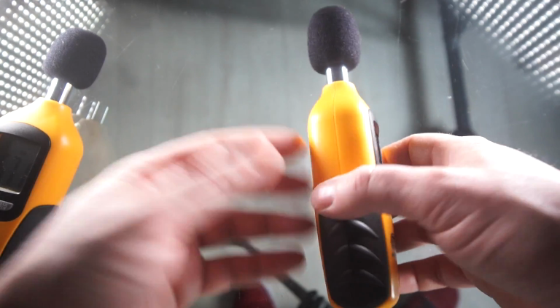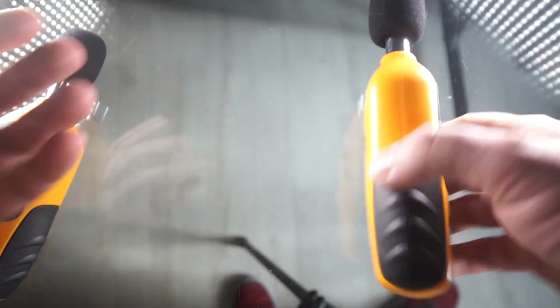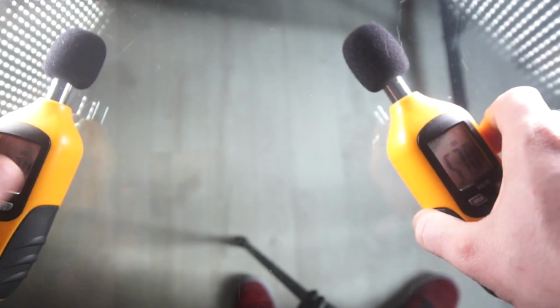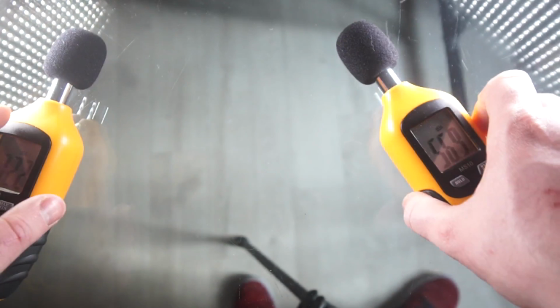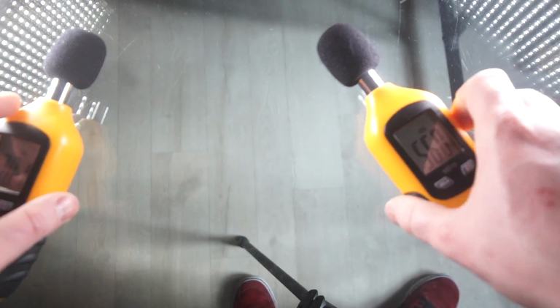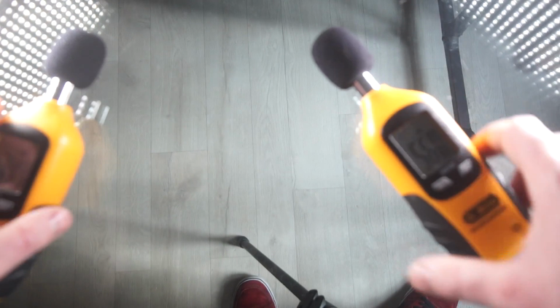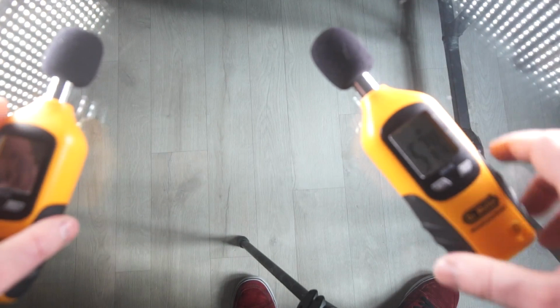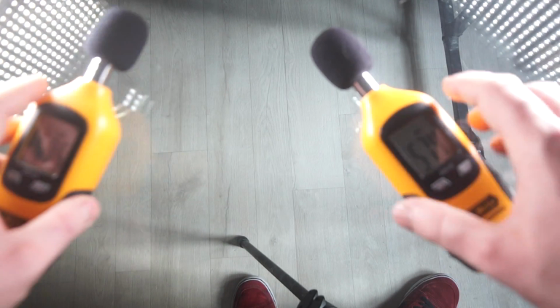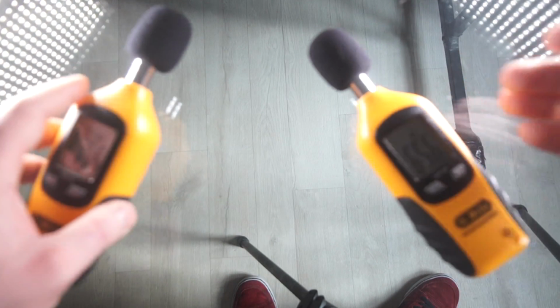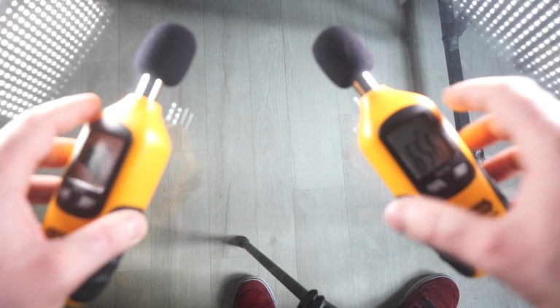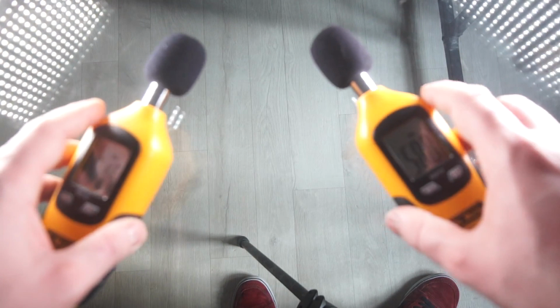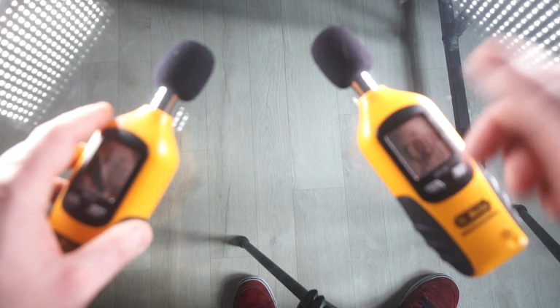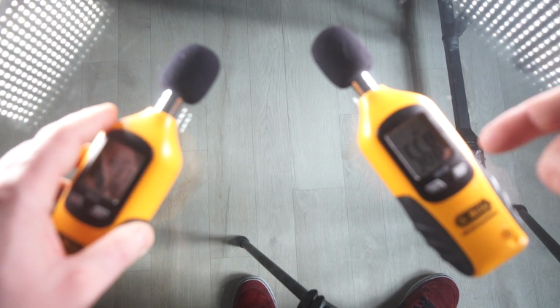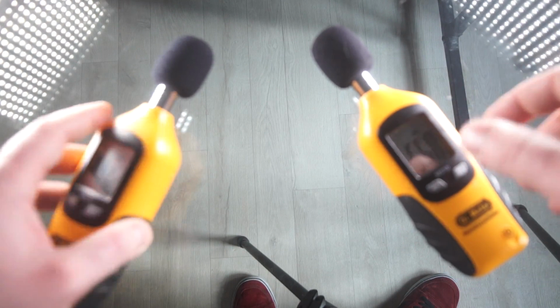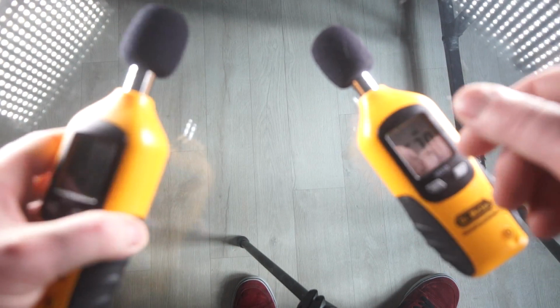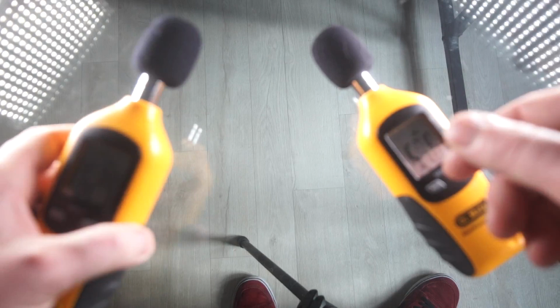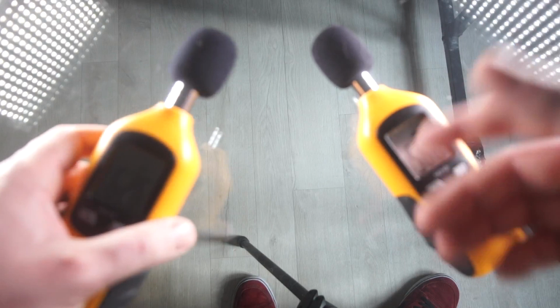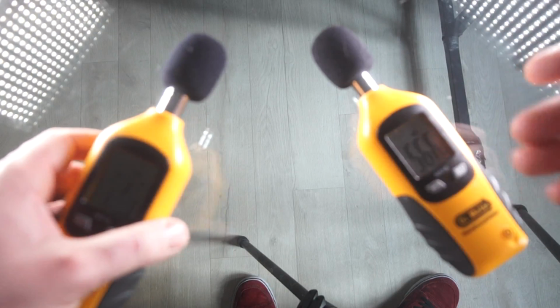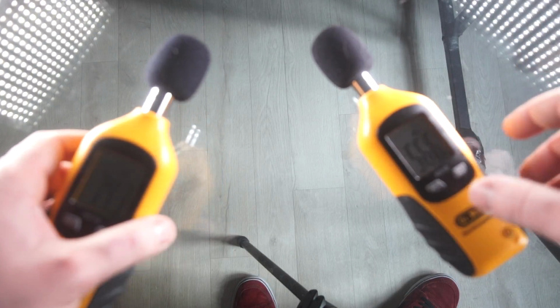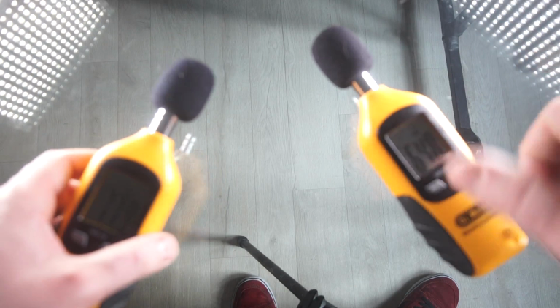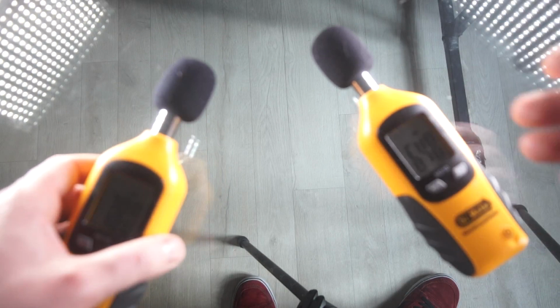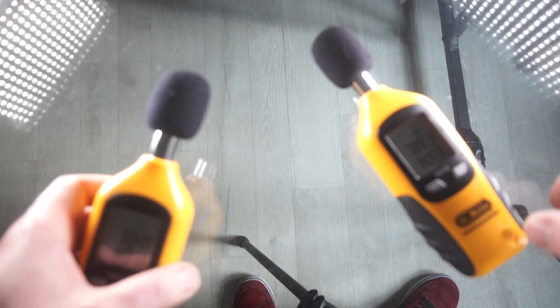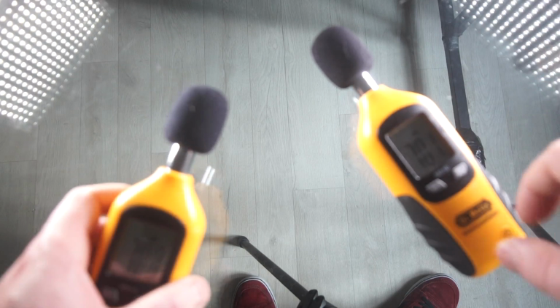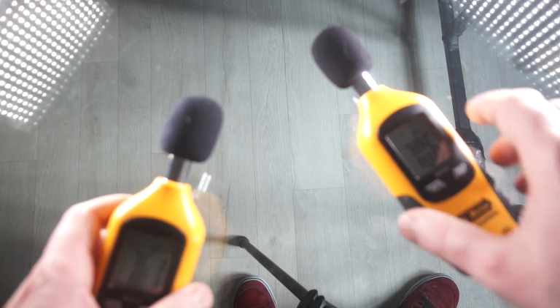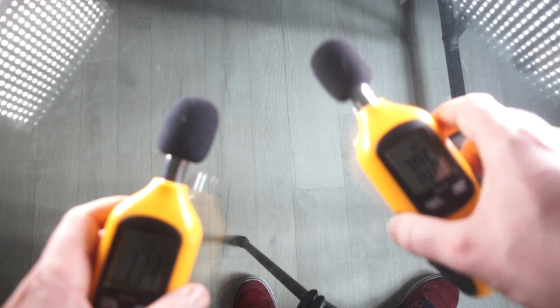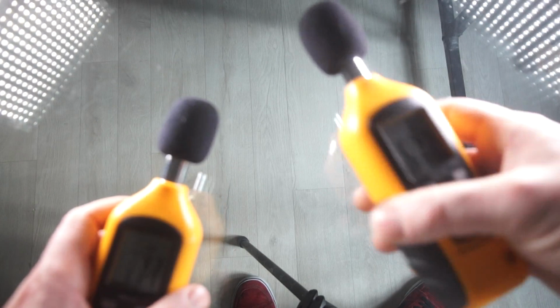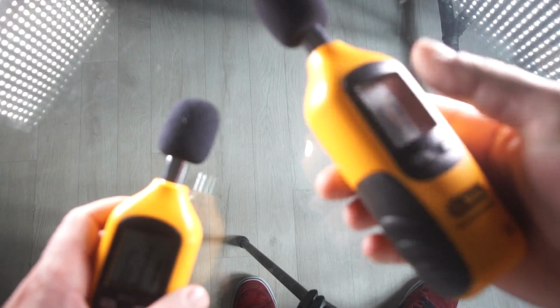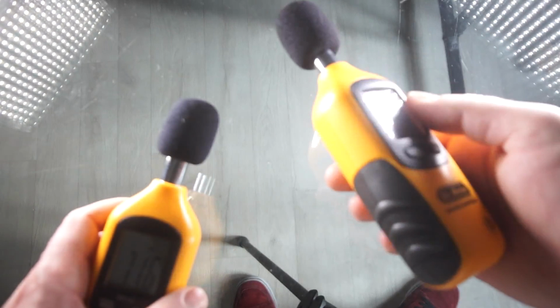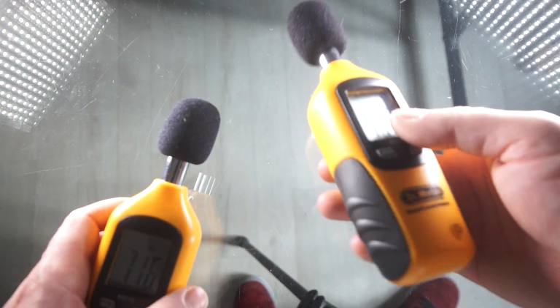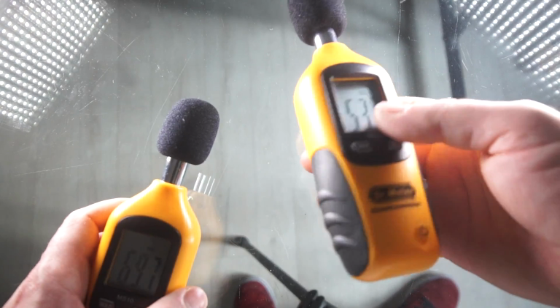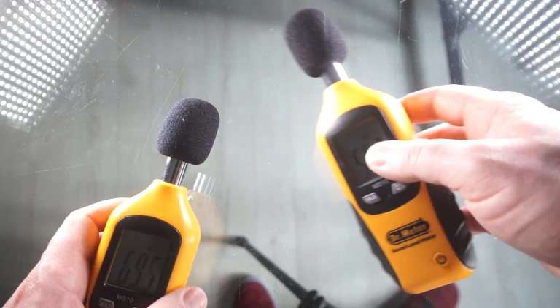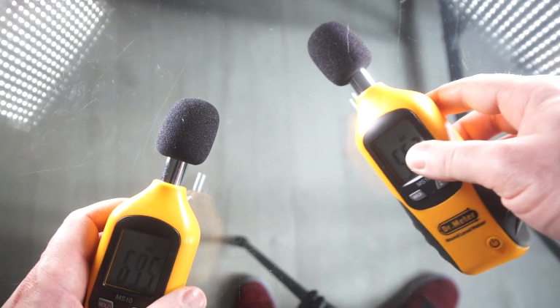So I wrote a review on Amazon and said it's kind of good enough — it seems to be accurate. I think I'll keep it even though it won't turn off.